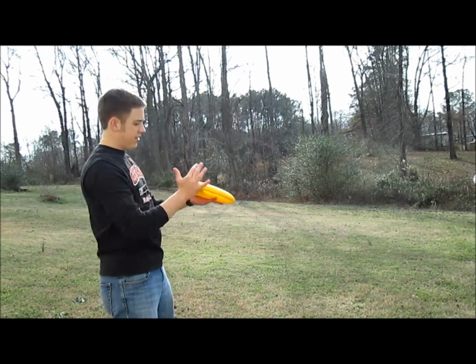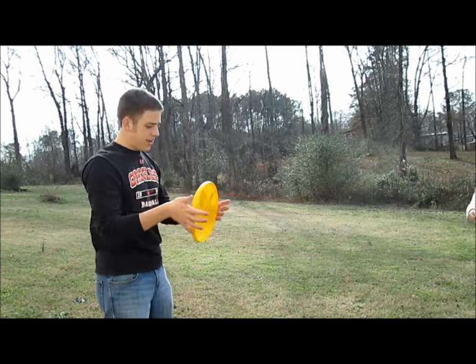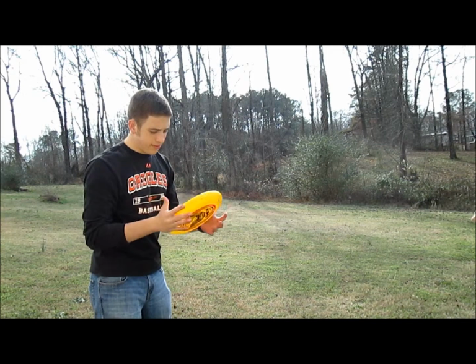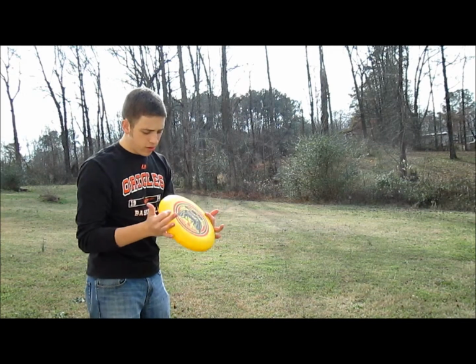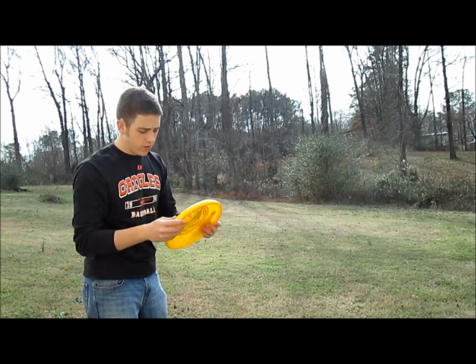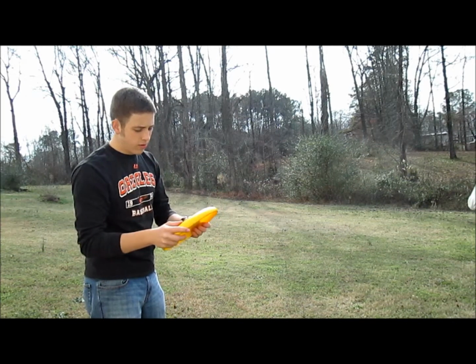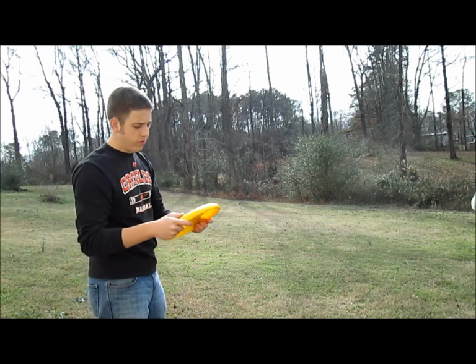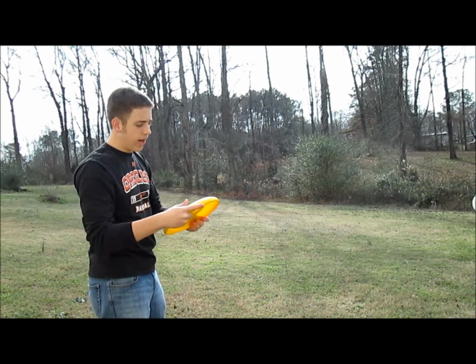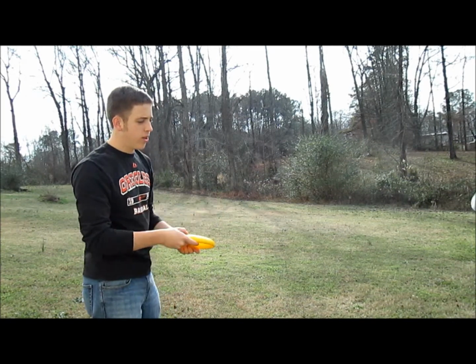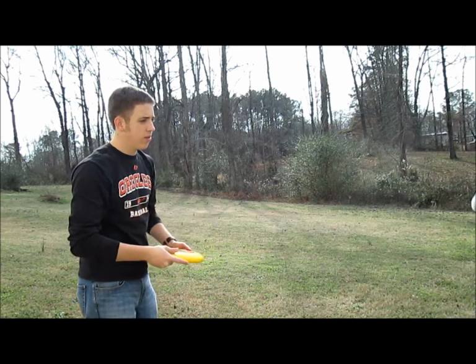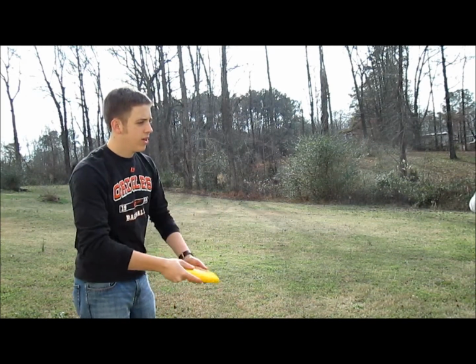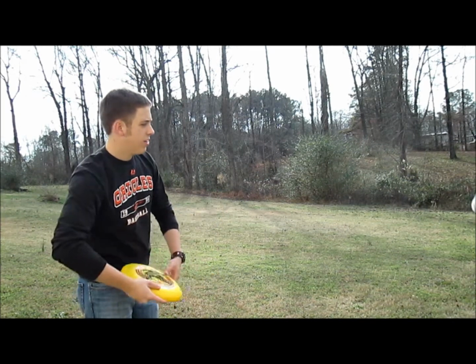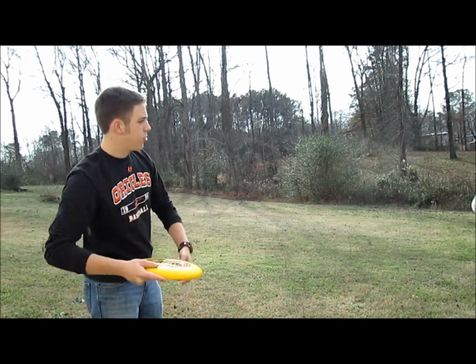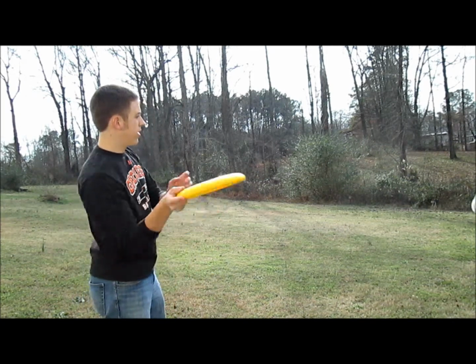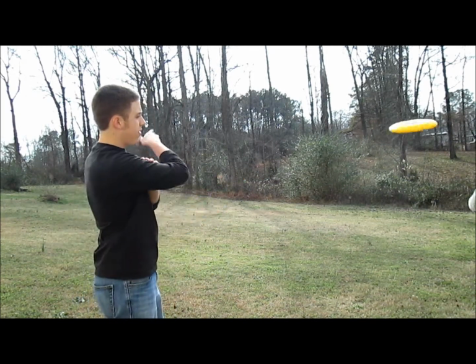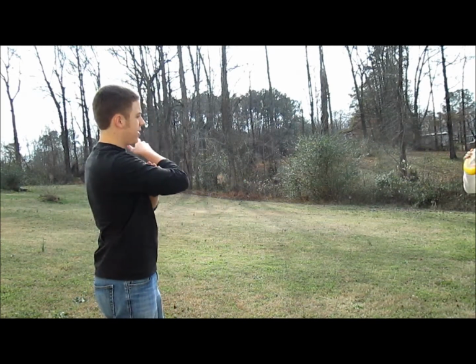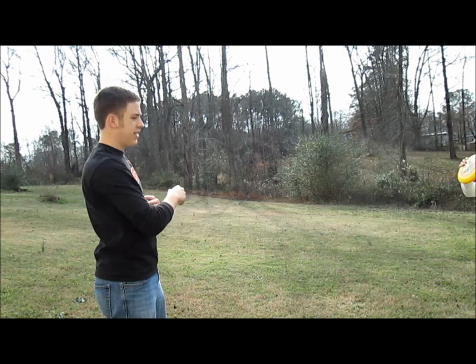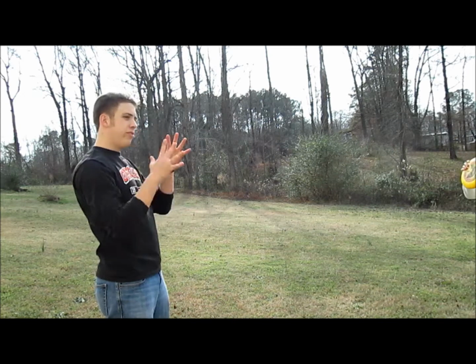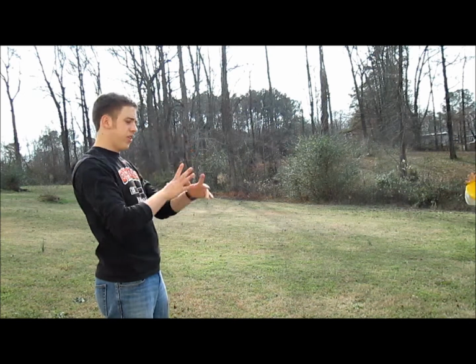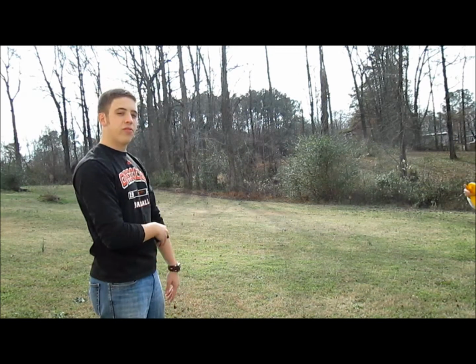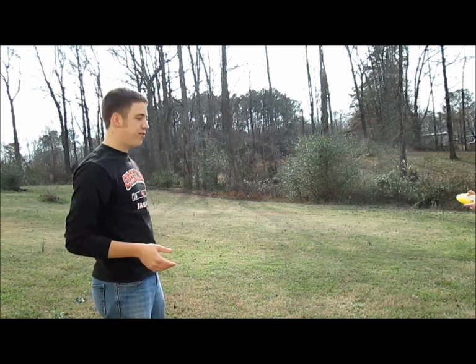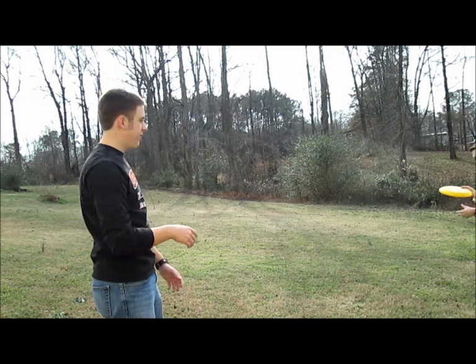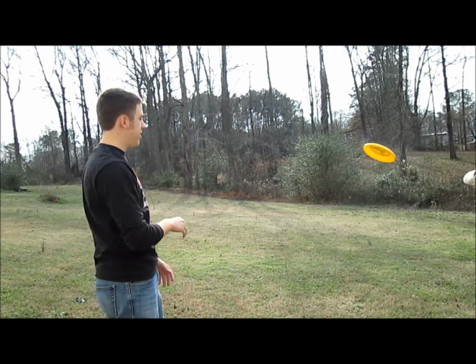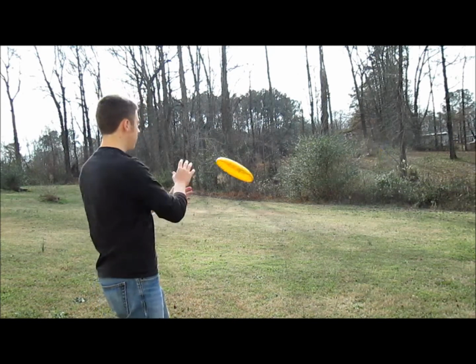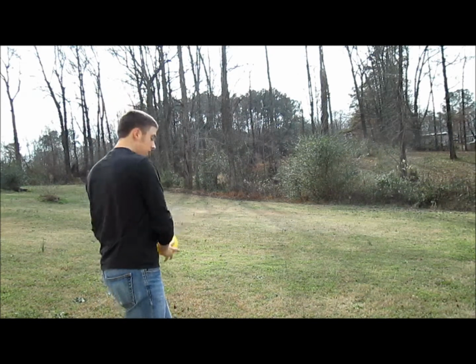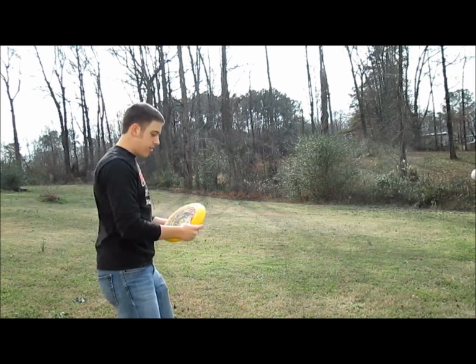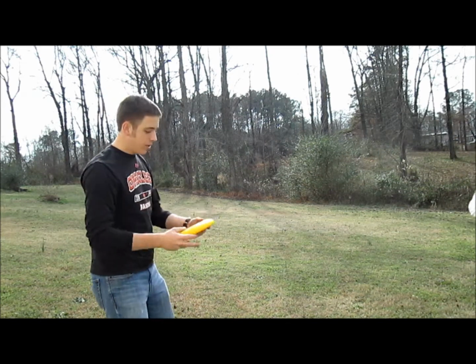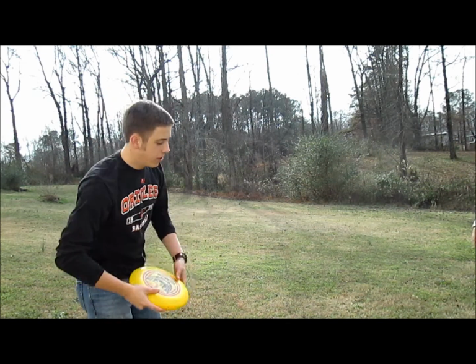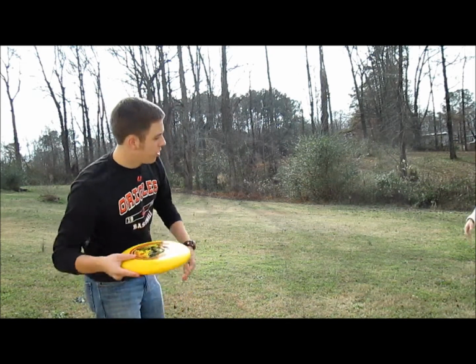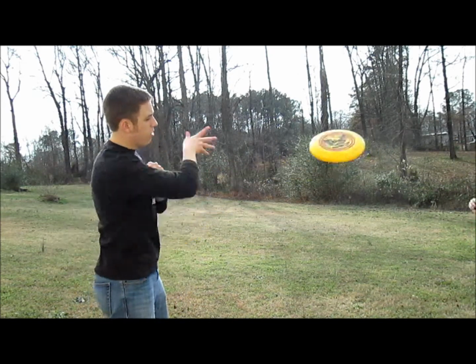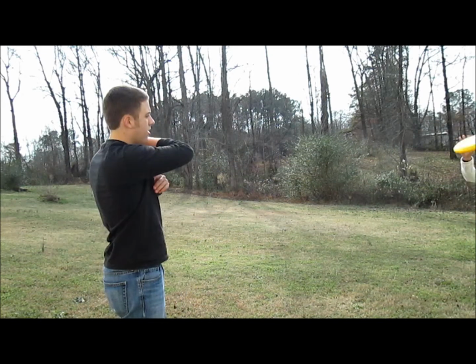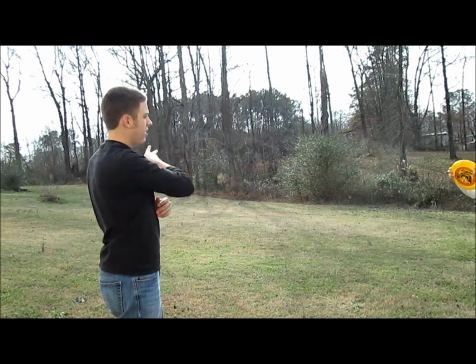This is not a good throw to use in a game or anything, but it's cool and it has that weird effect. You don't know if it's coming fast at you or what's happening with it — it's got a knuckleball effect.